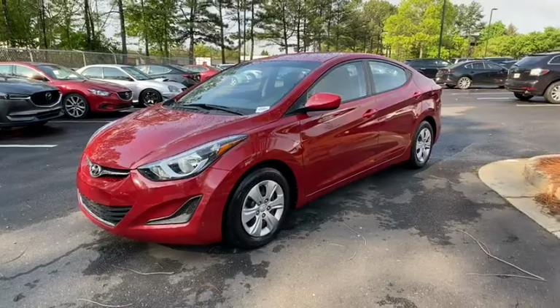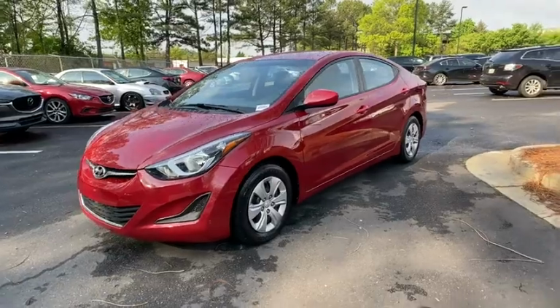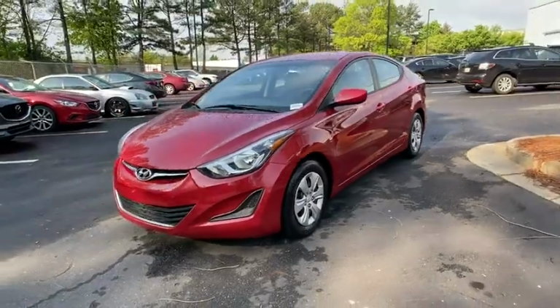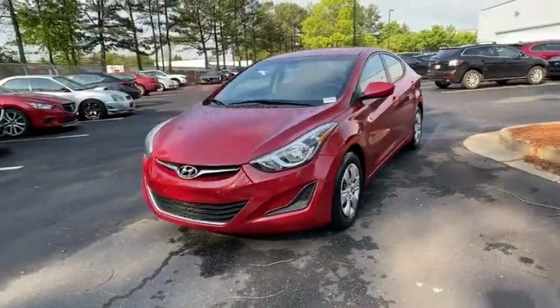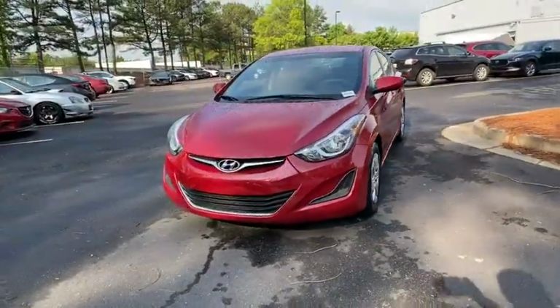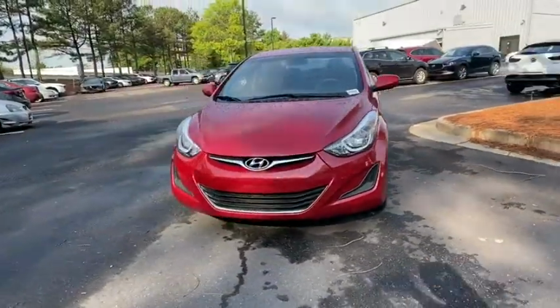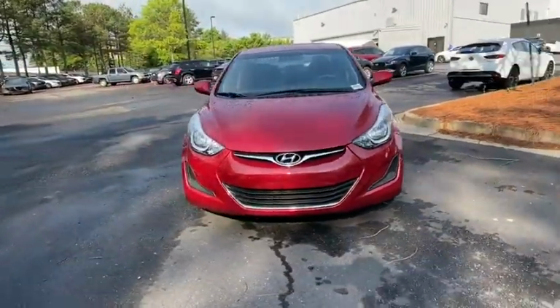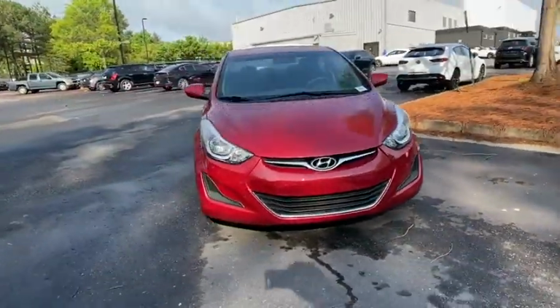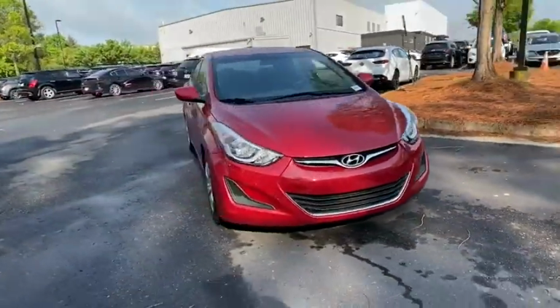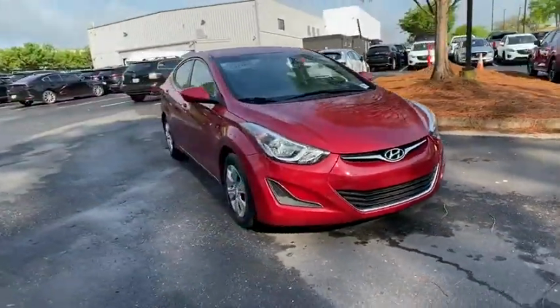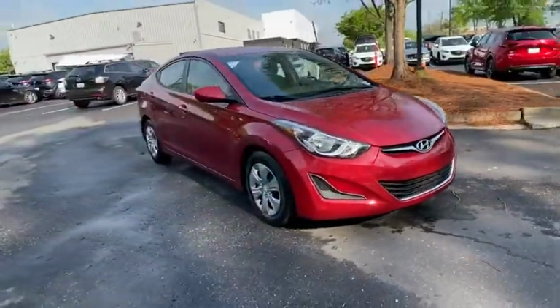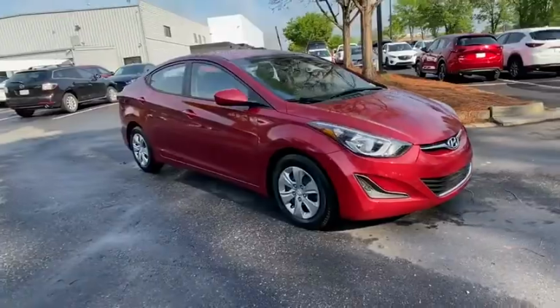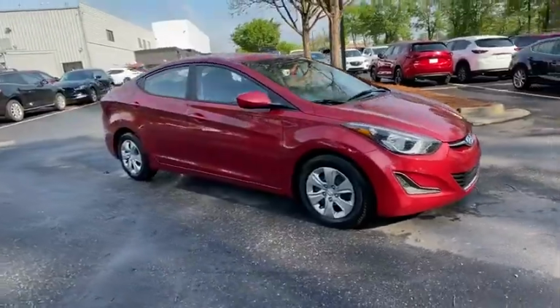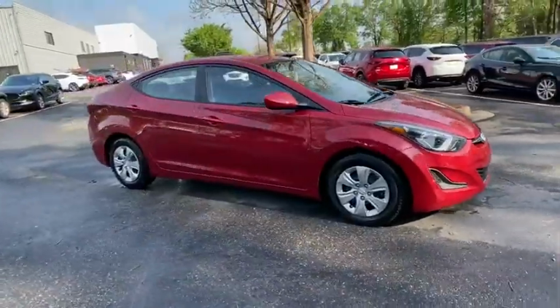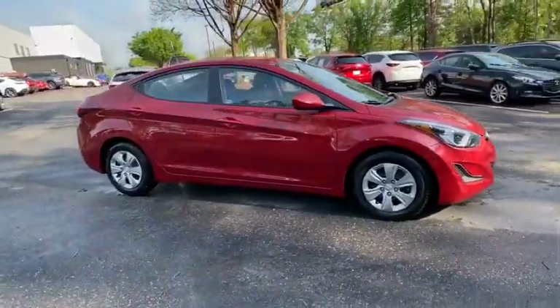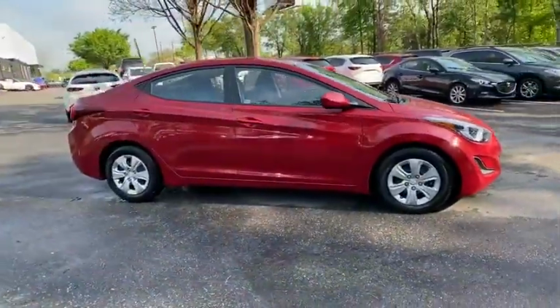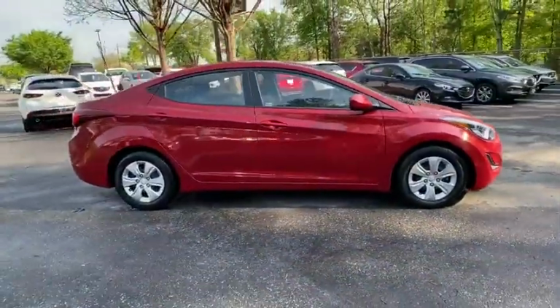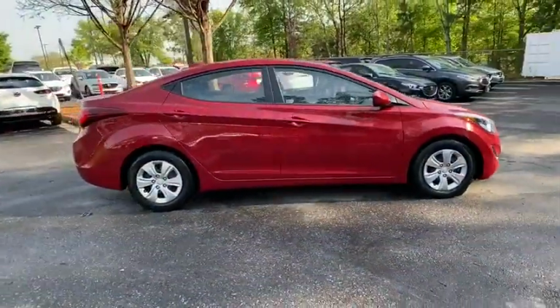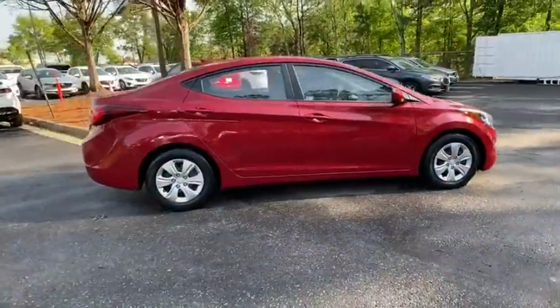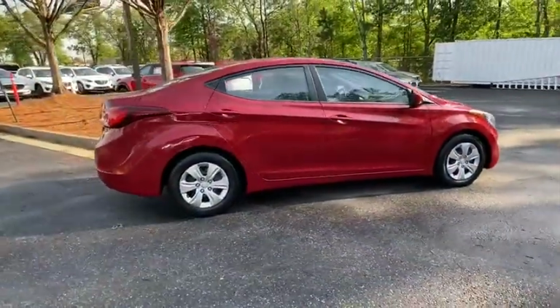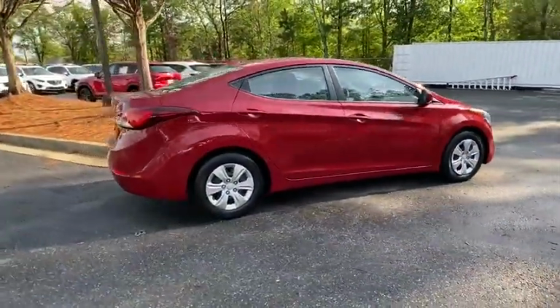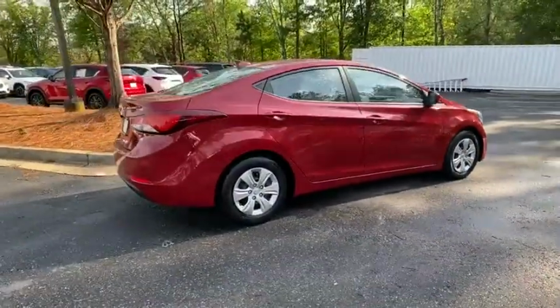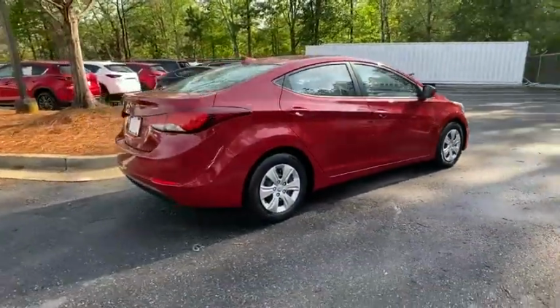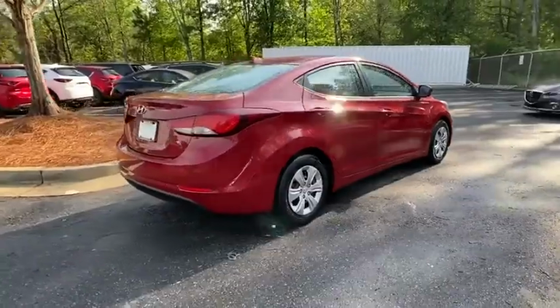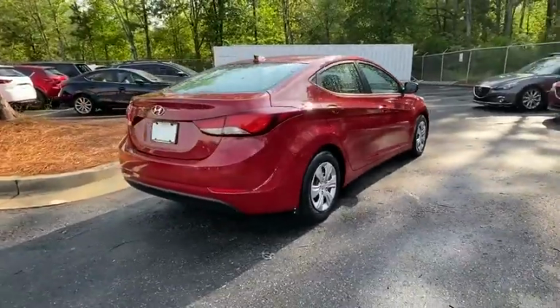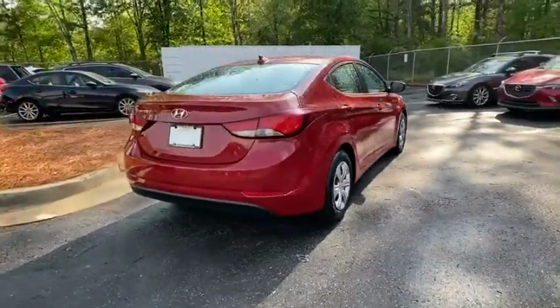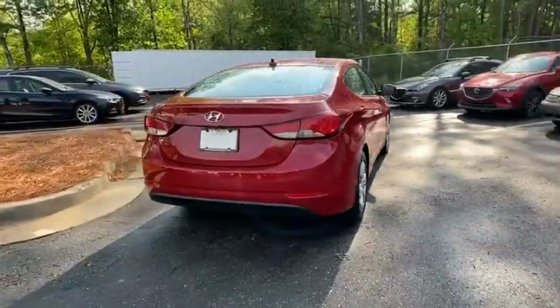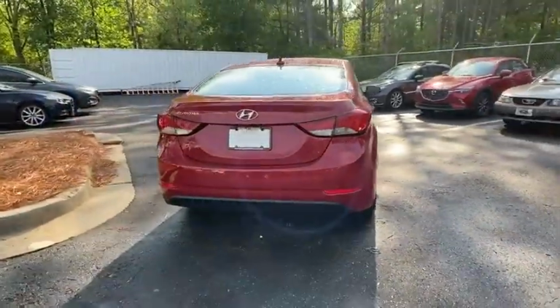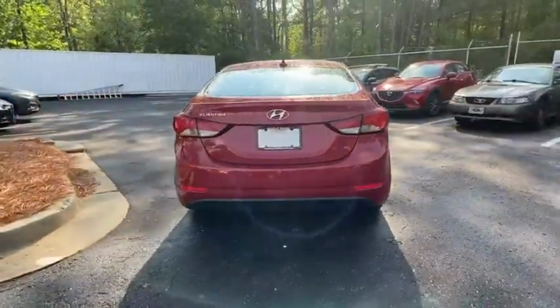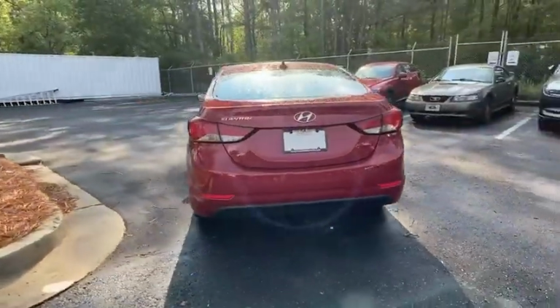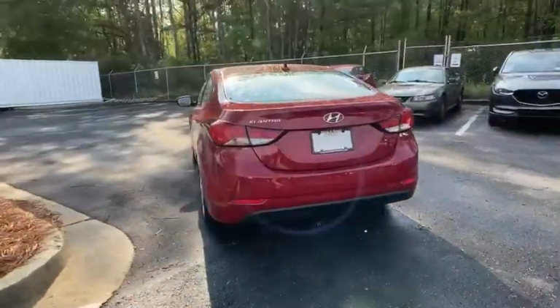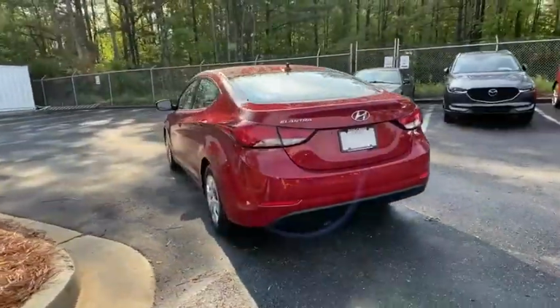We are pleased to show you the 2016 Hyundai Elantra. The Elantra boasts the most interior room in its class and gets an exceptional 35 mpg. With its luxurious standard features, the Elantra is an easy choice.